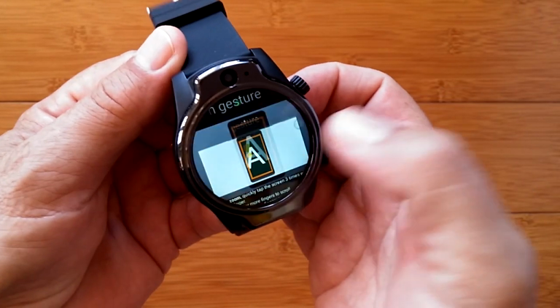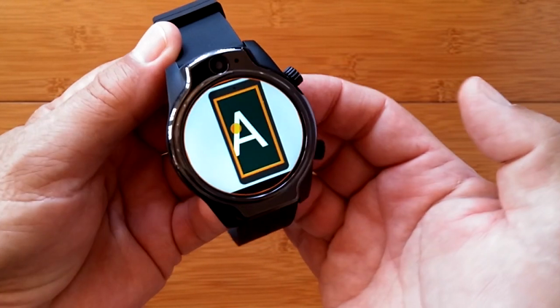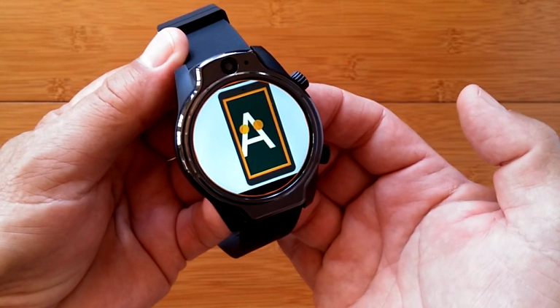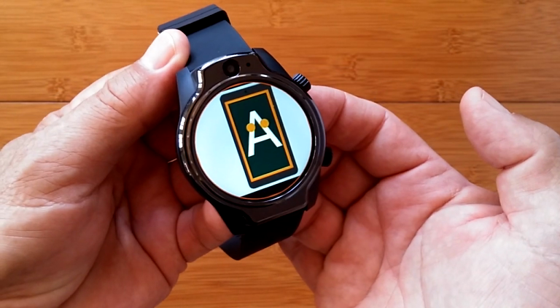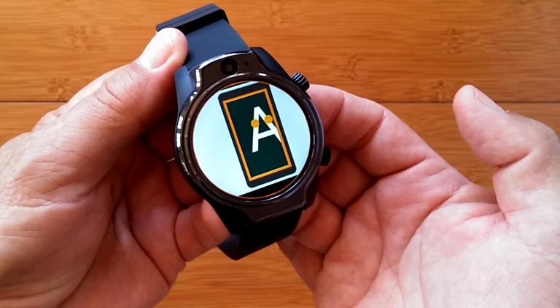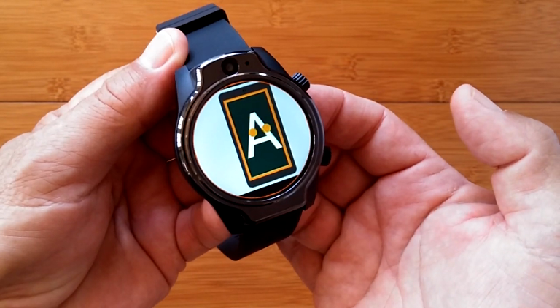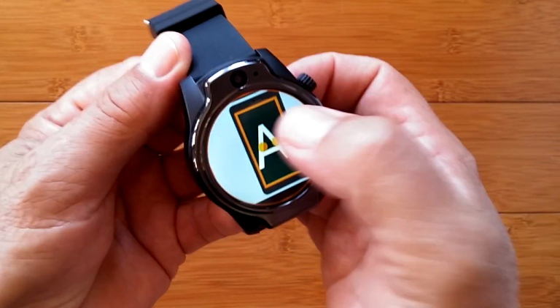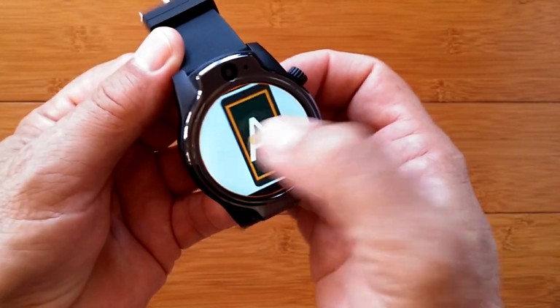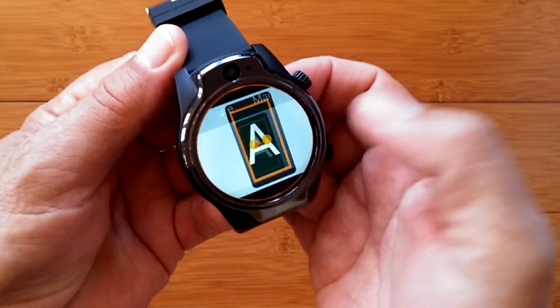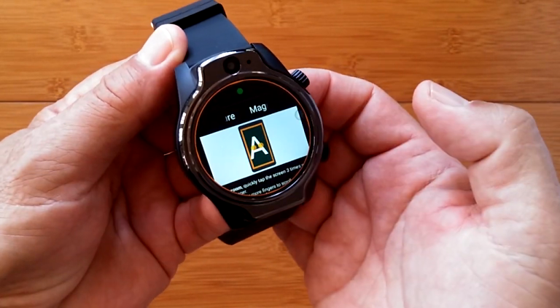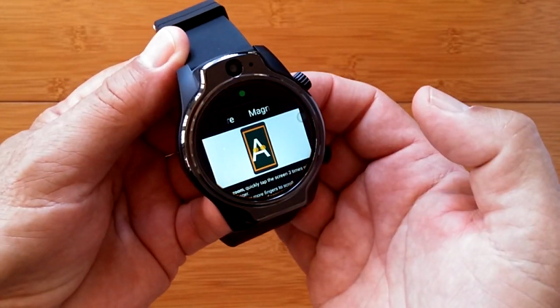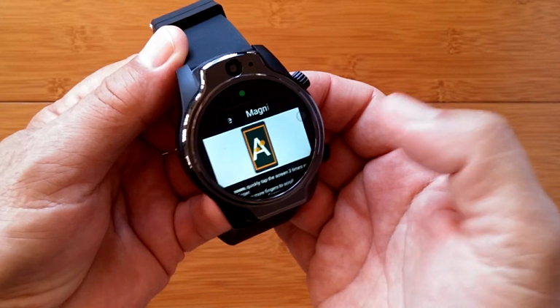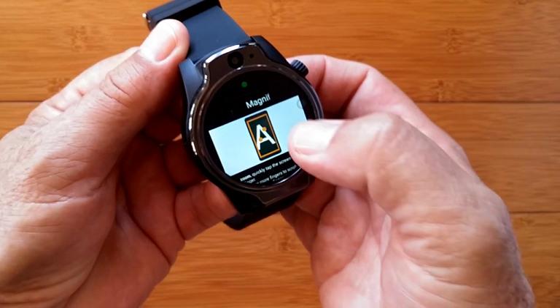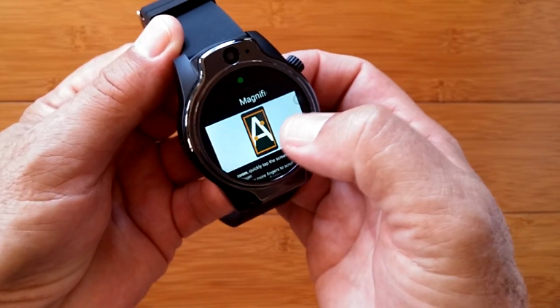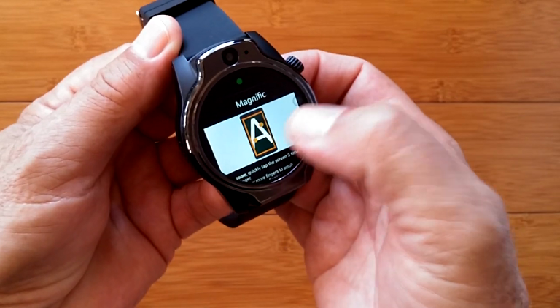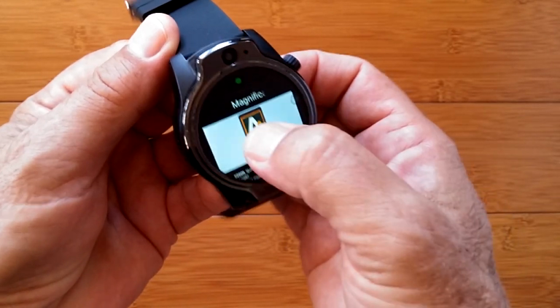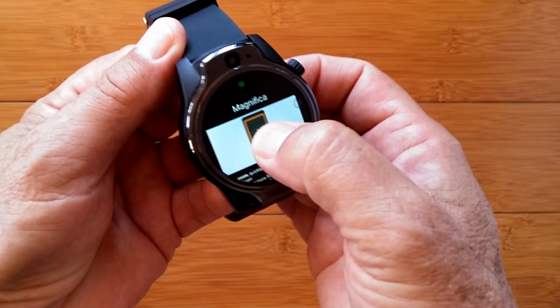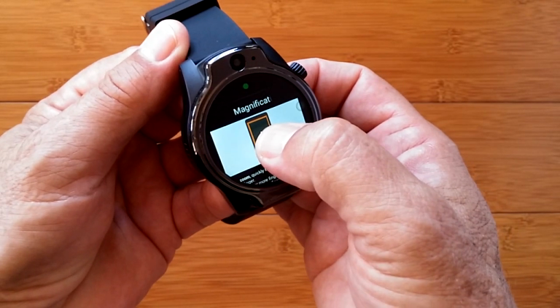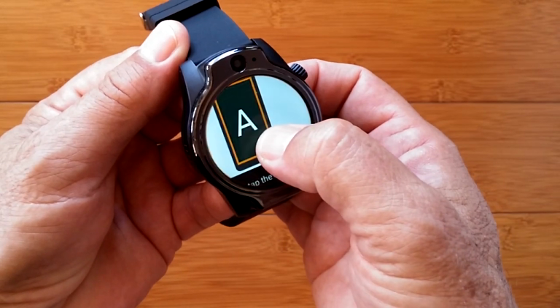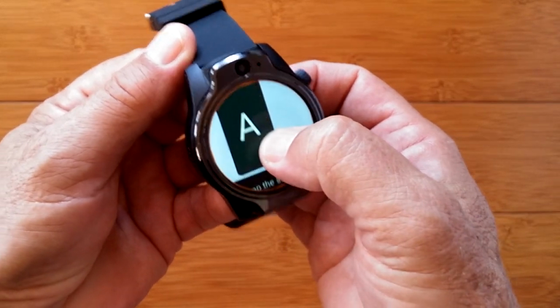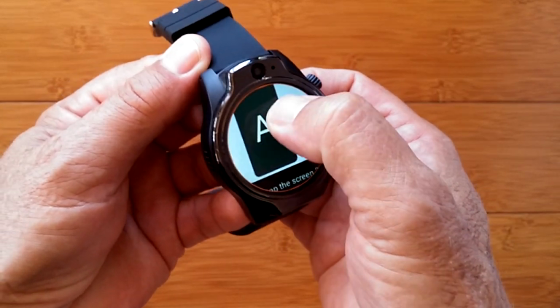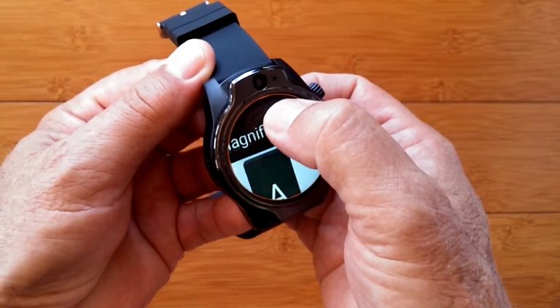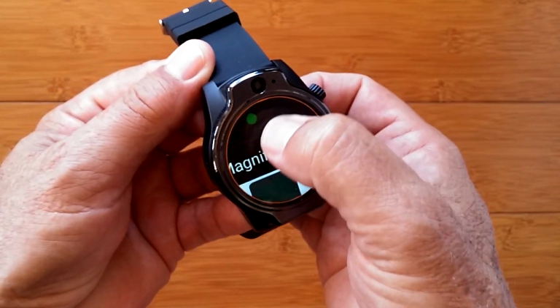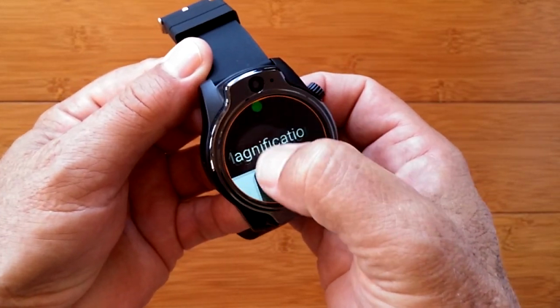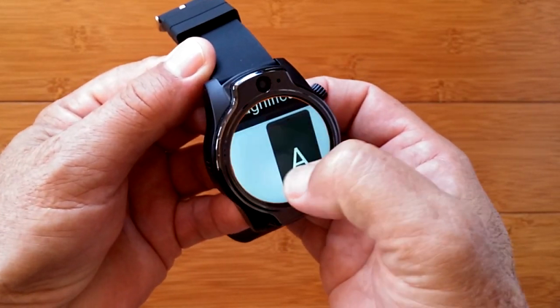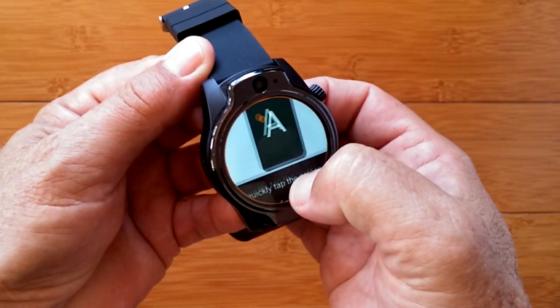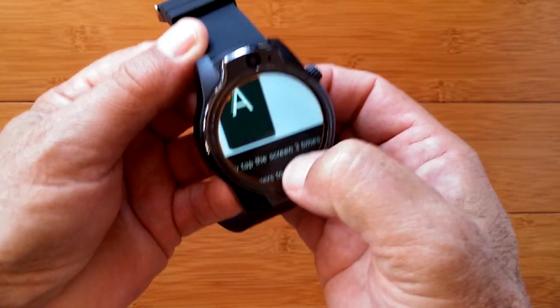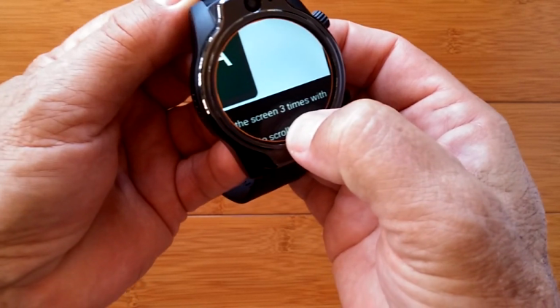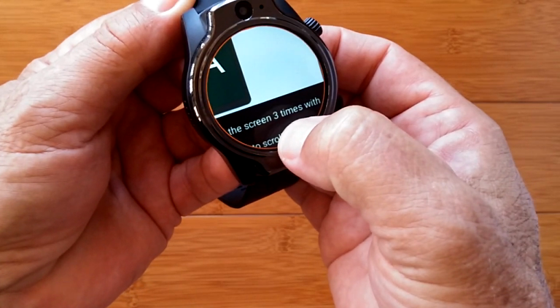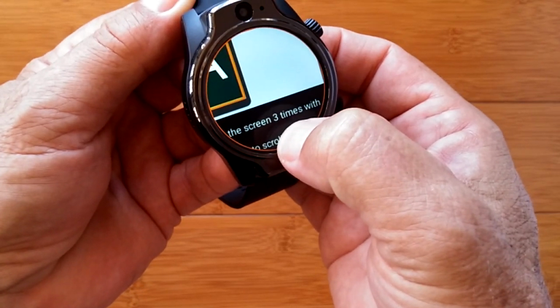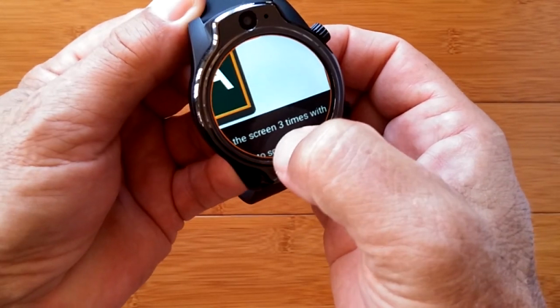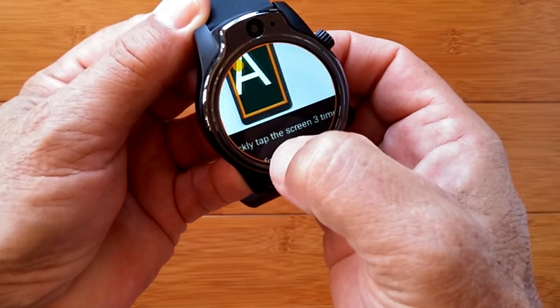Triple tap will zoom you in. Triple tap will zoom you out. Triple tap and hold will let you move around so you can read the fine print.